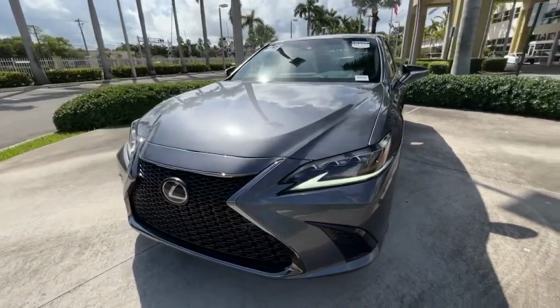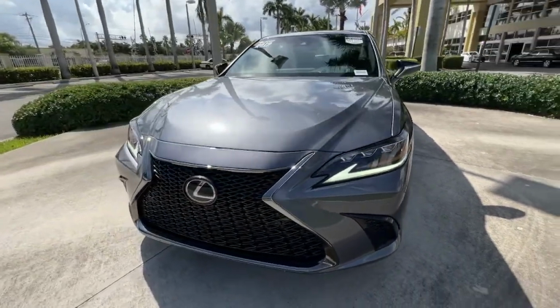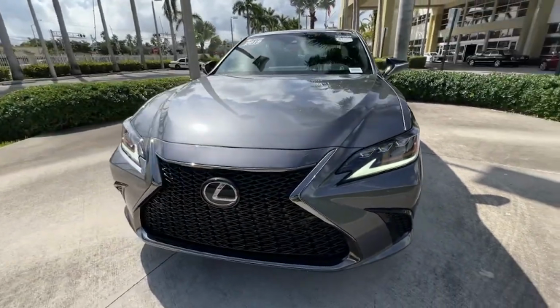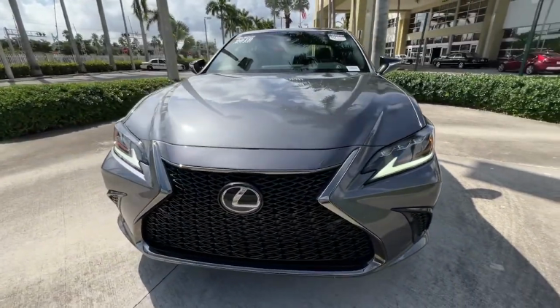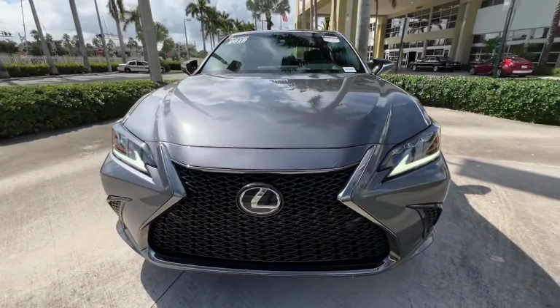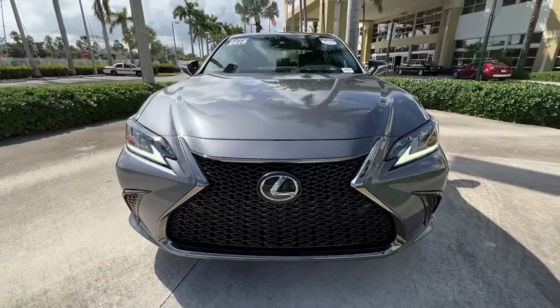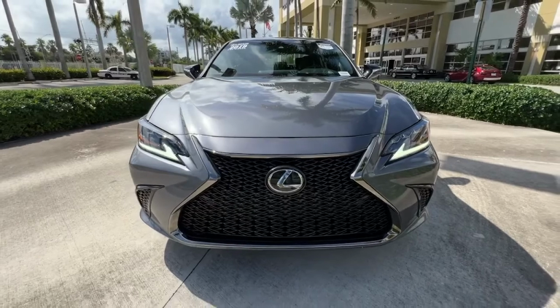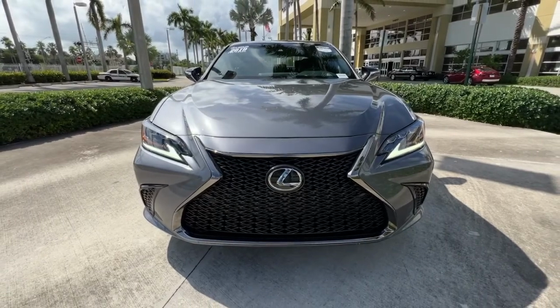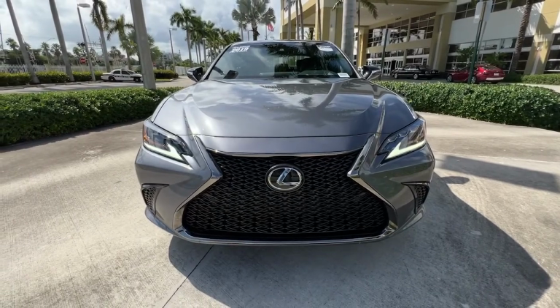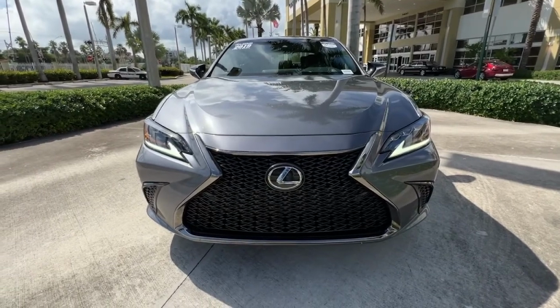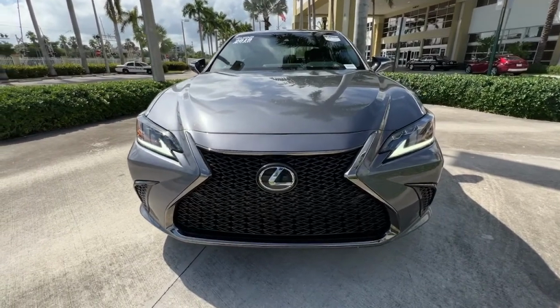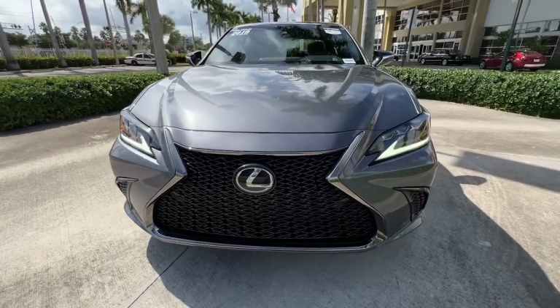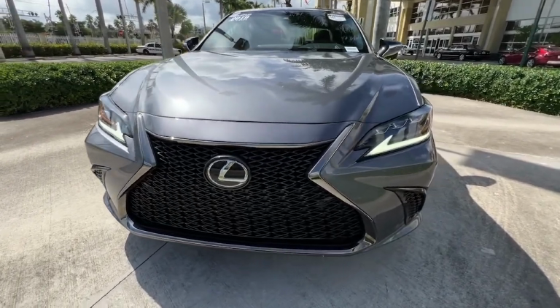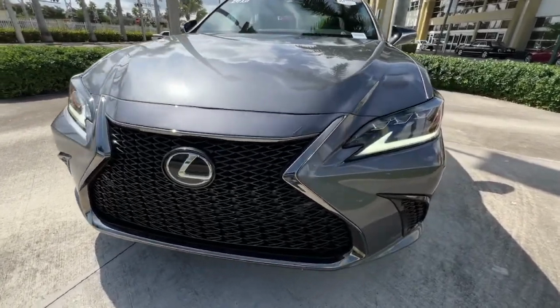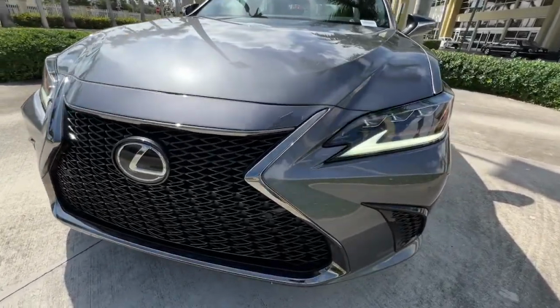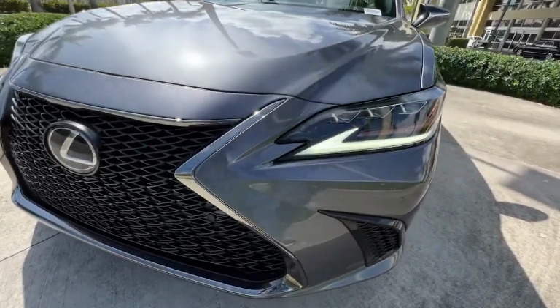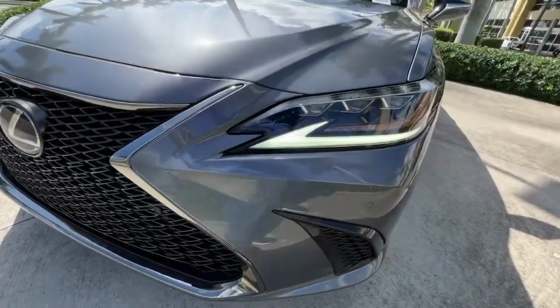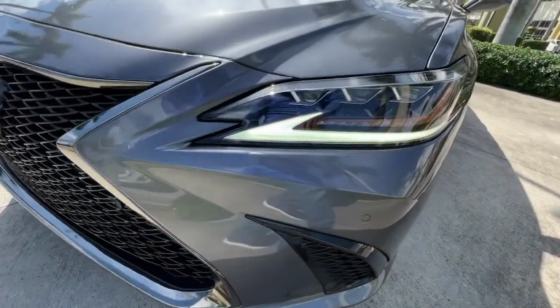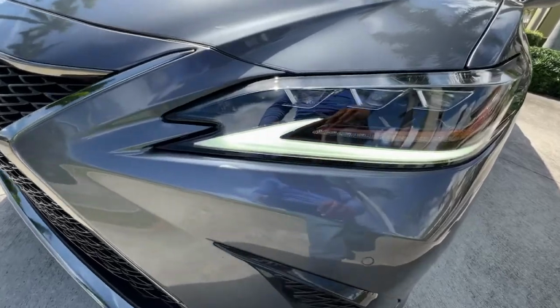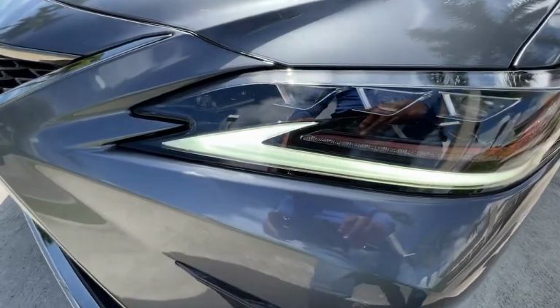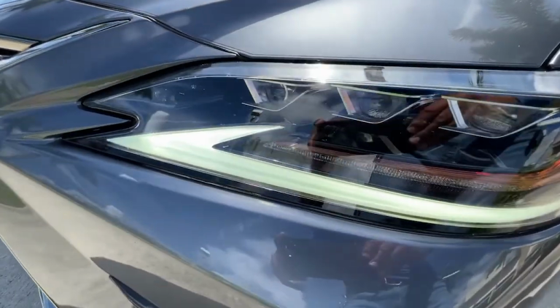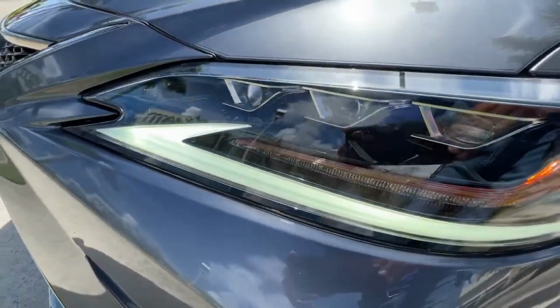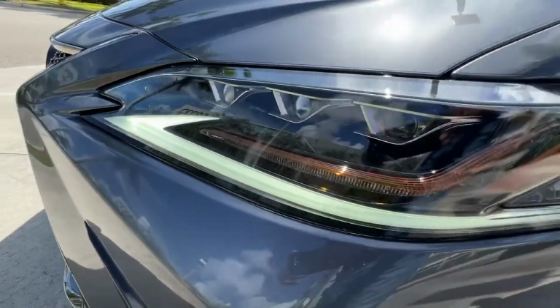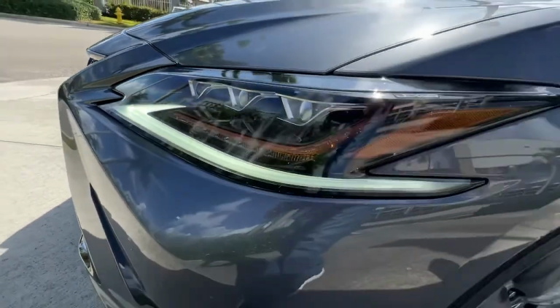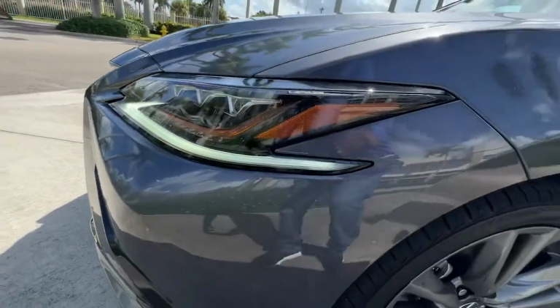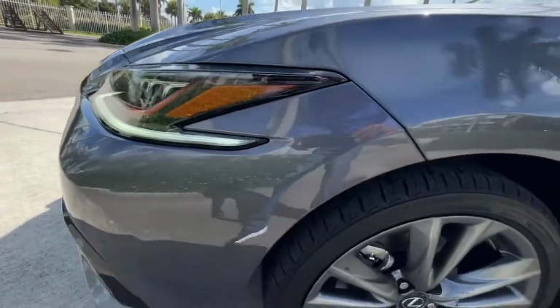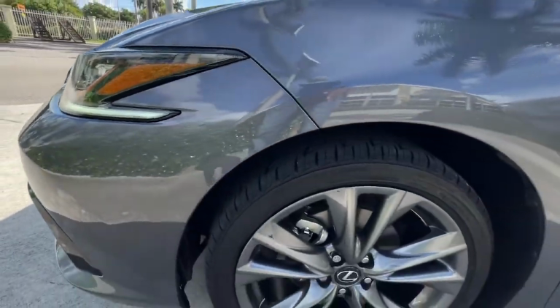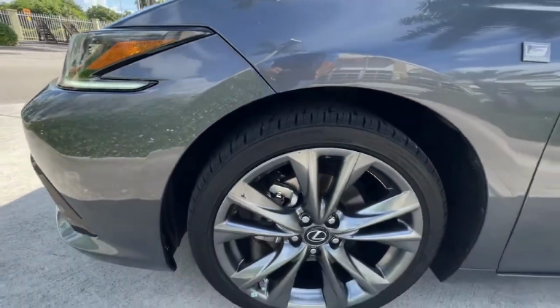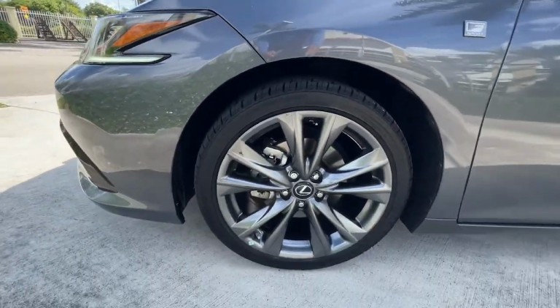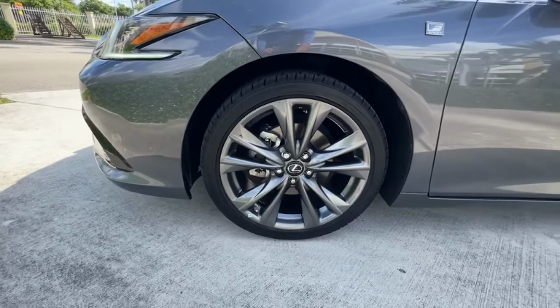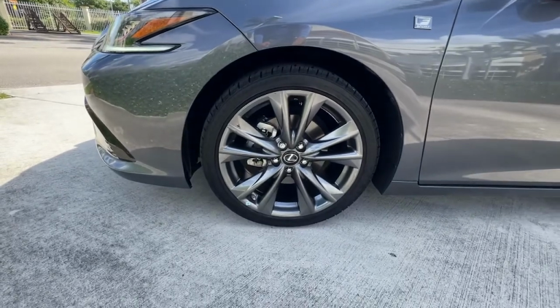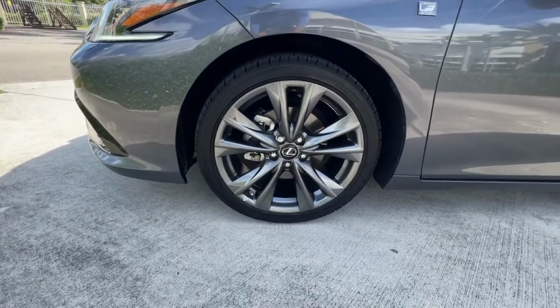Navigation system, keyless entry, sun/moonroof, premium sound system, power passenger seat, heated mirrors, satellite radio, aluminum wheels, heated front seat, electronic stability control.